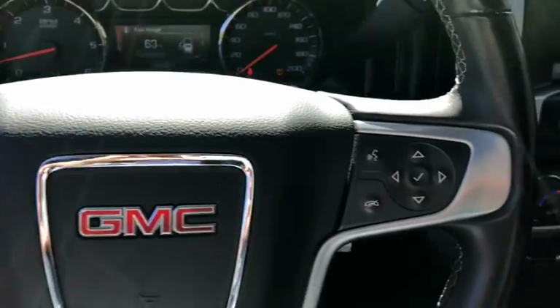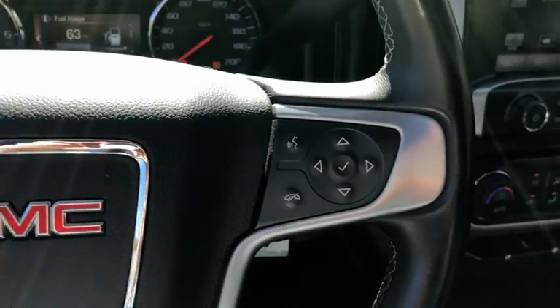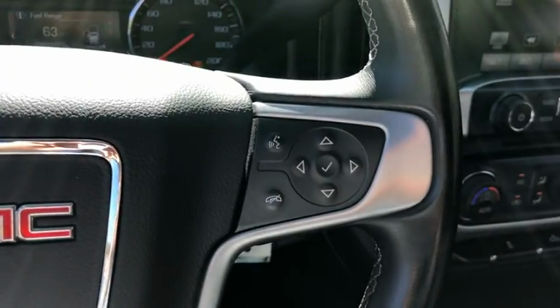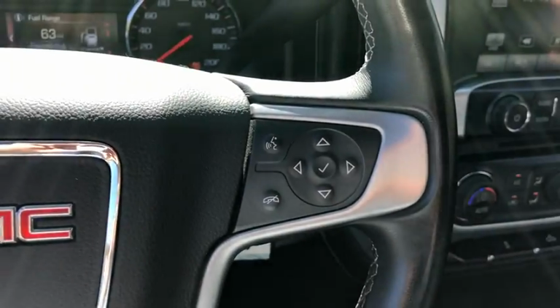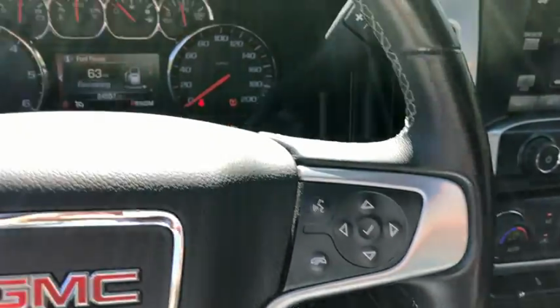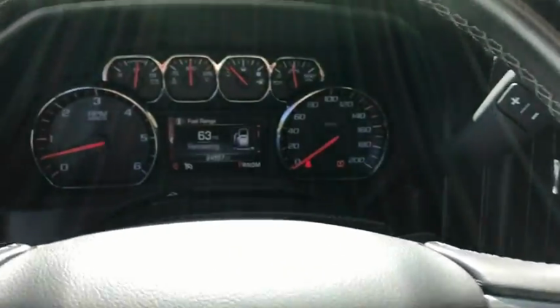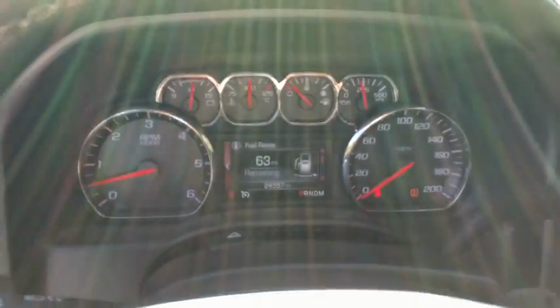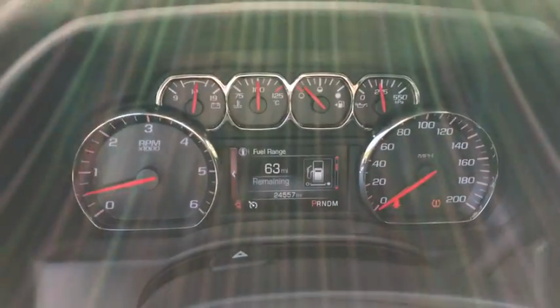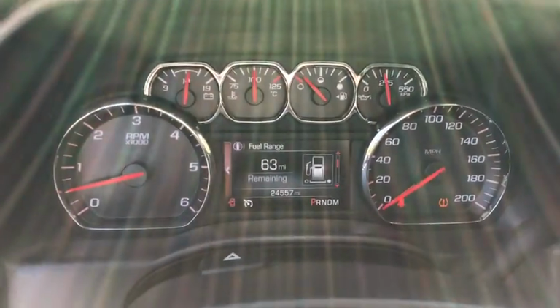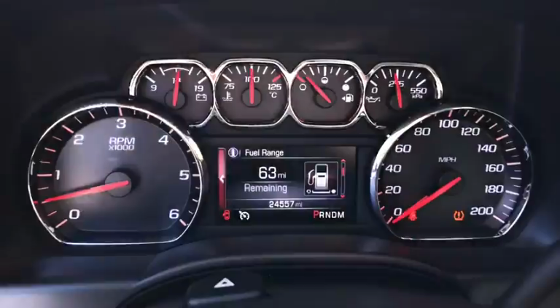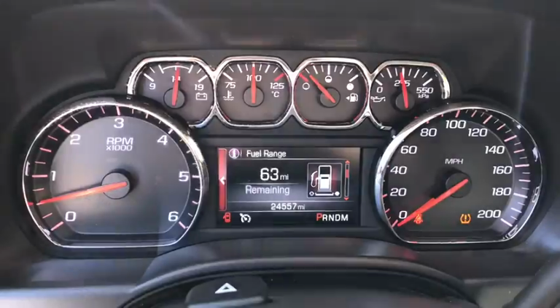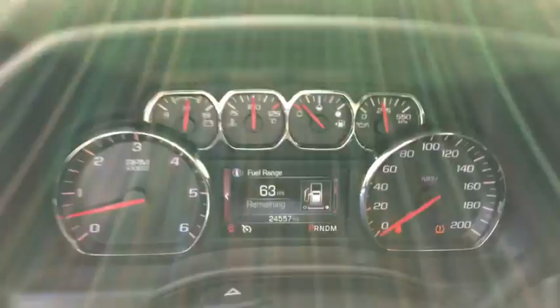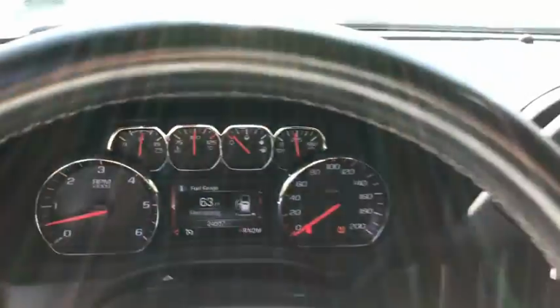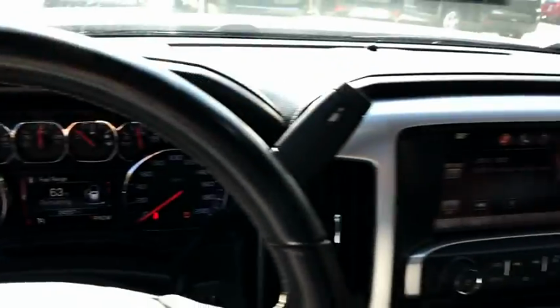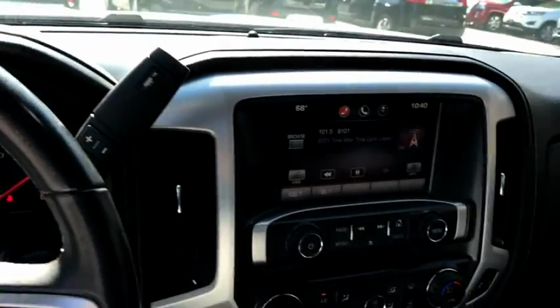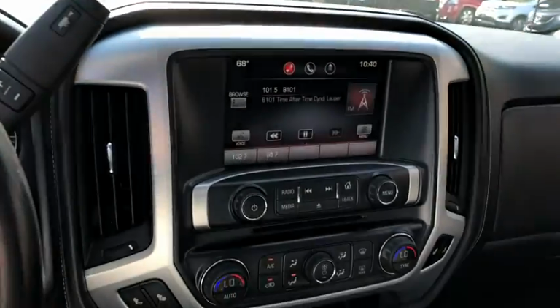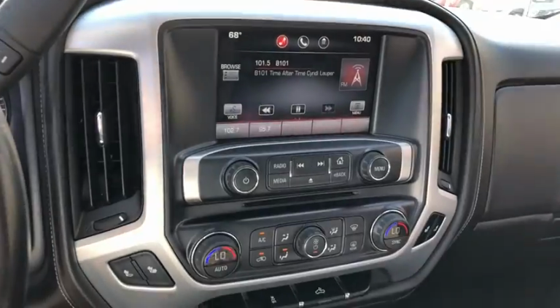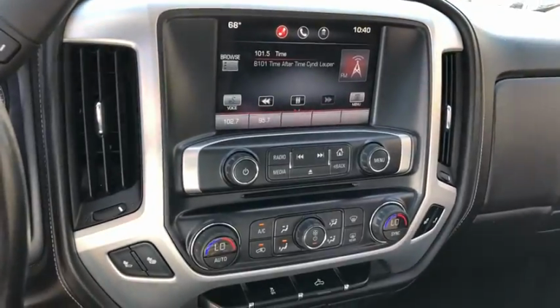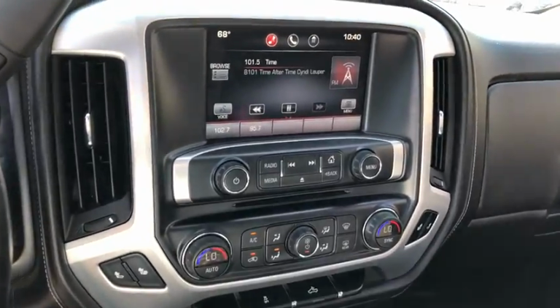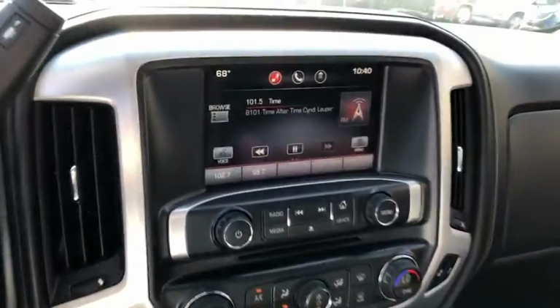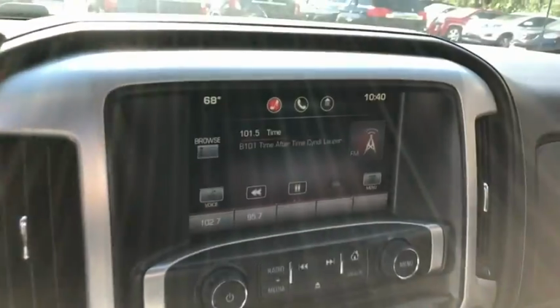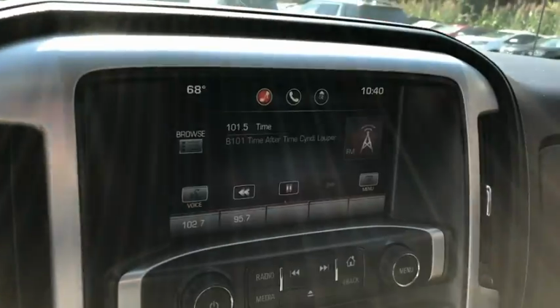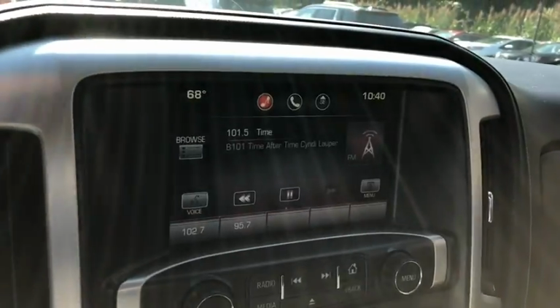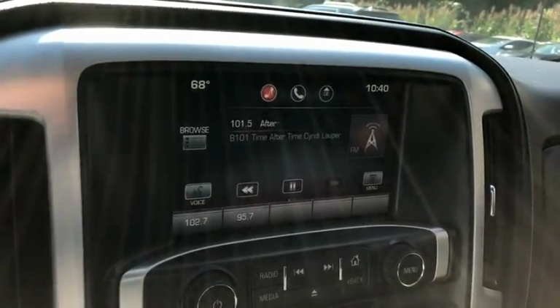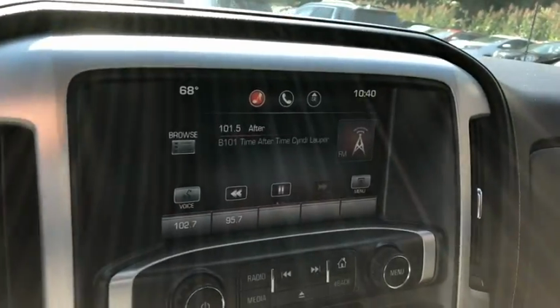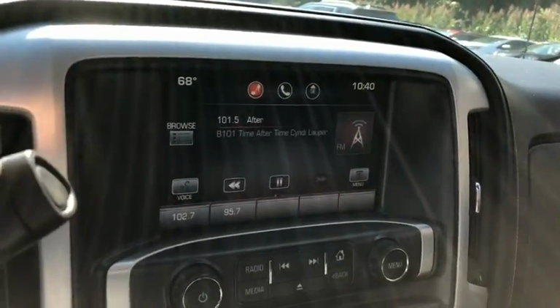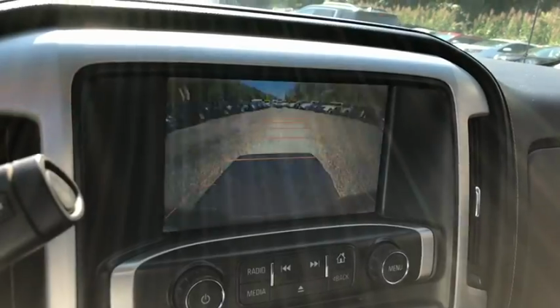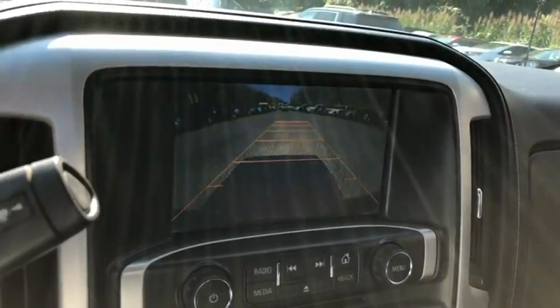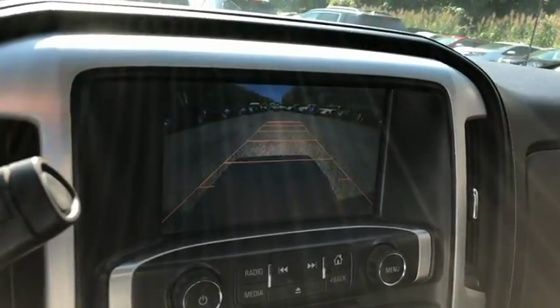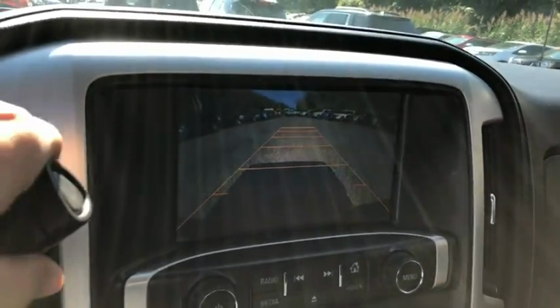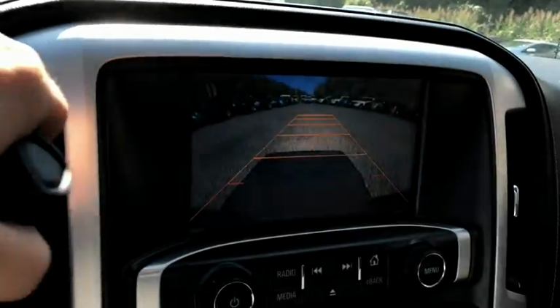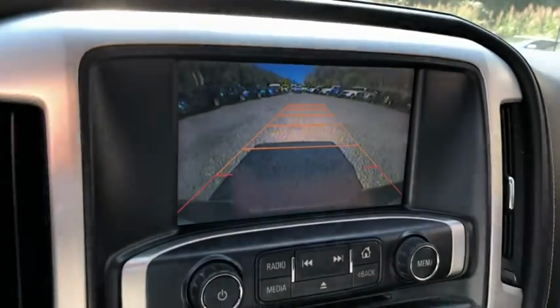Here are some of this vehicle's great options: traction control, Bluetooth, automatic transmission, cruise control, power windows, remote power door locks, trip computer.